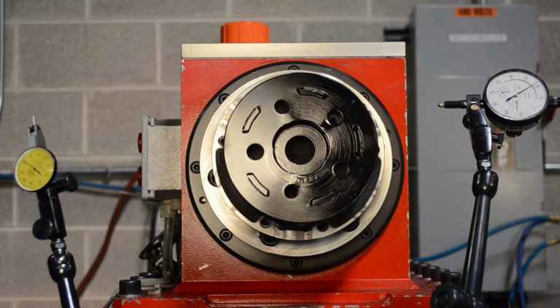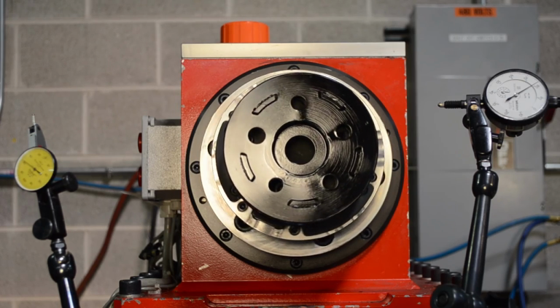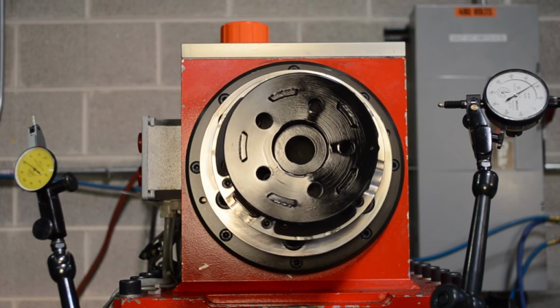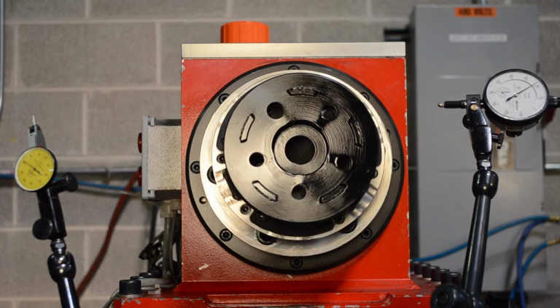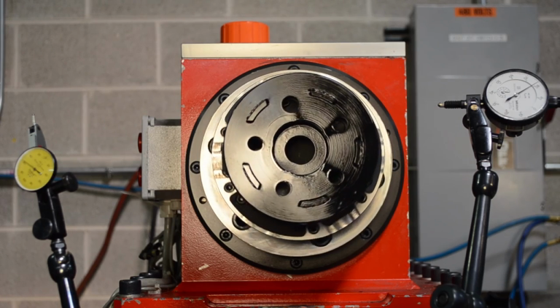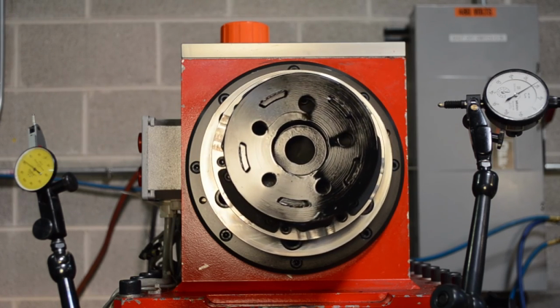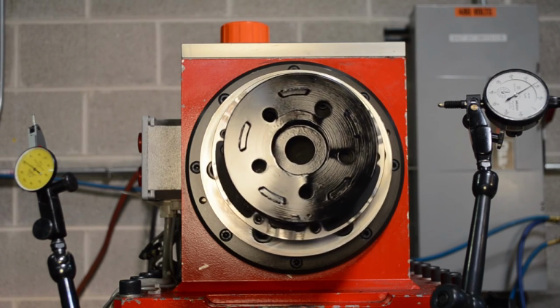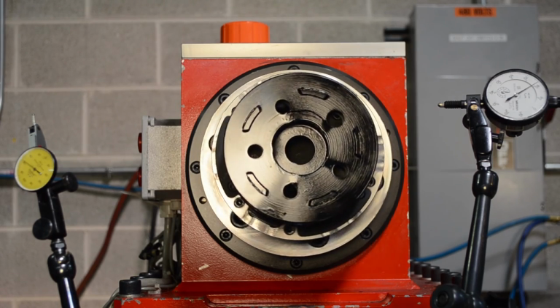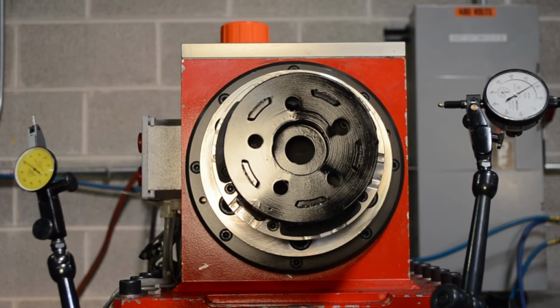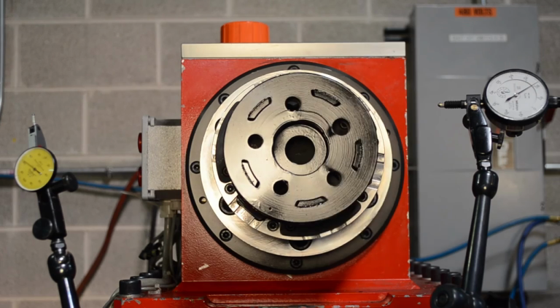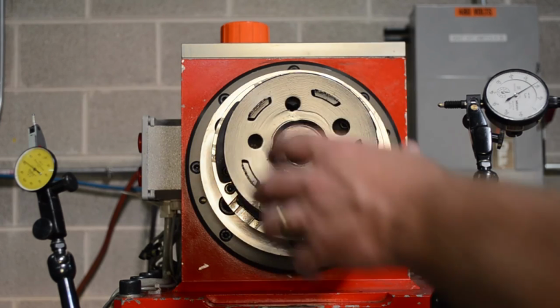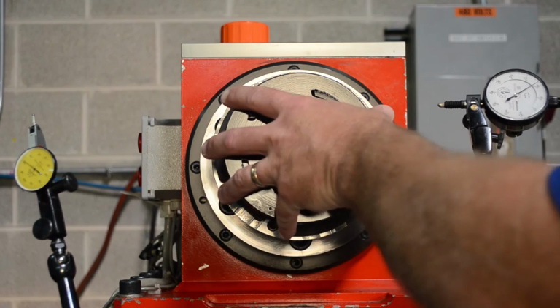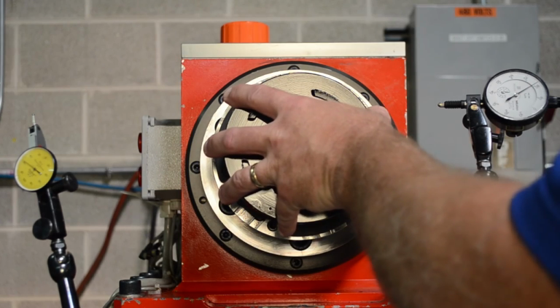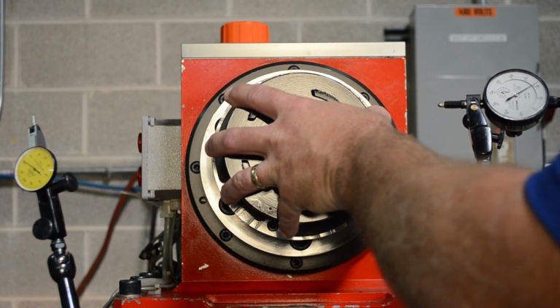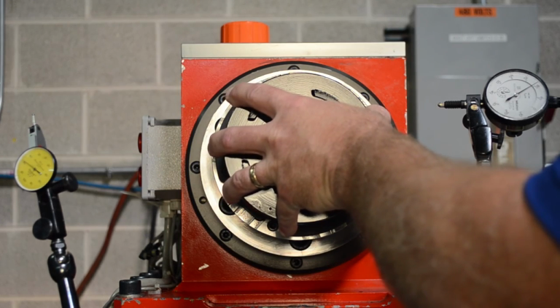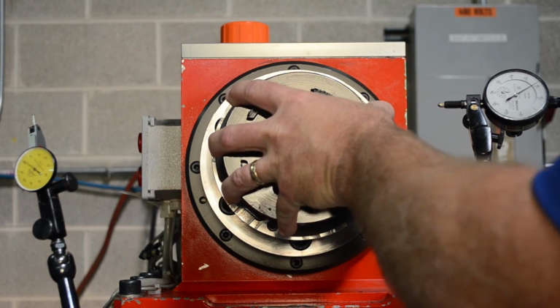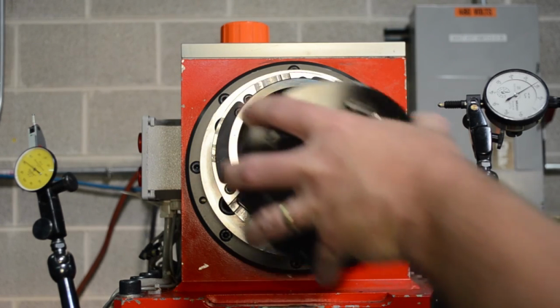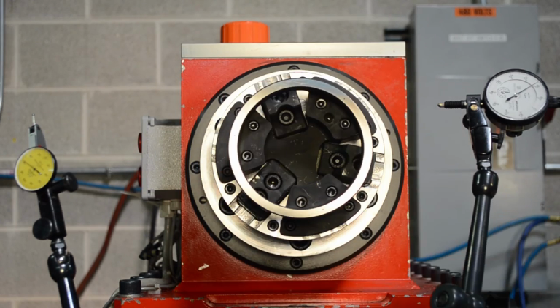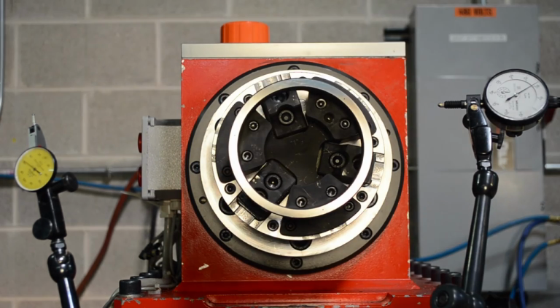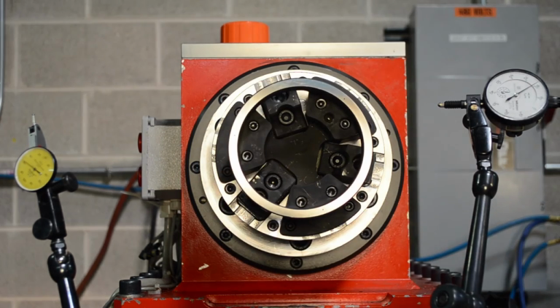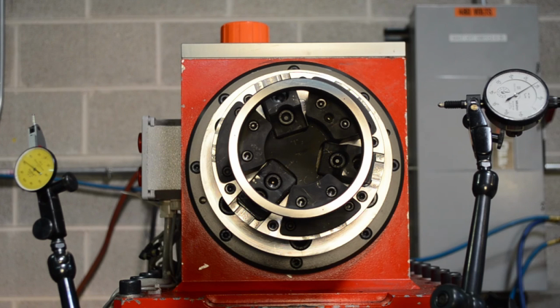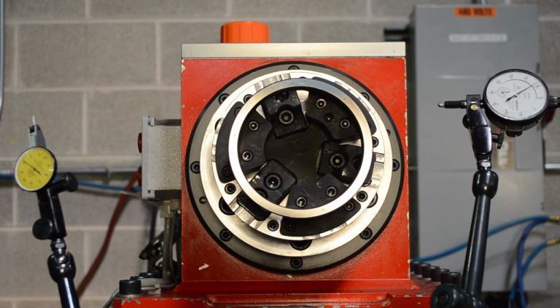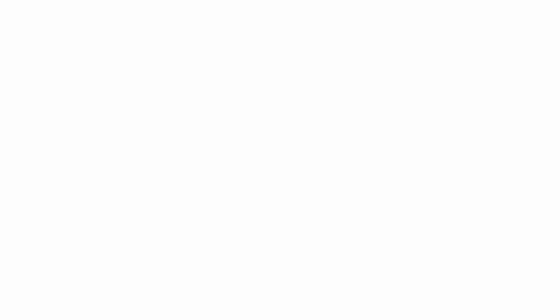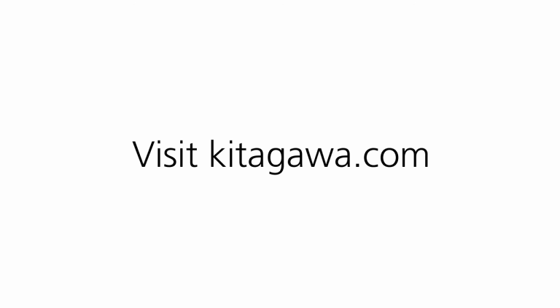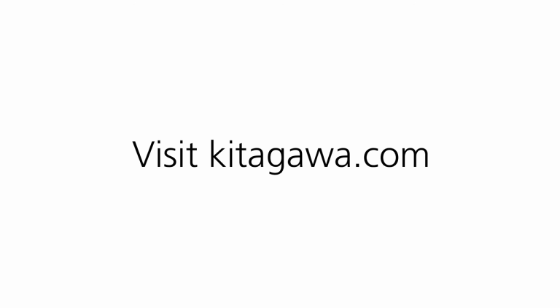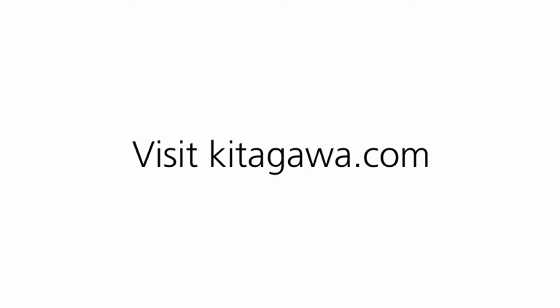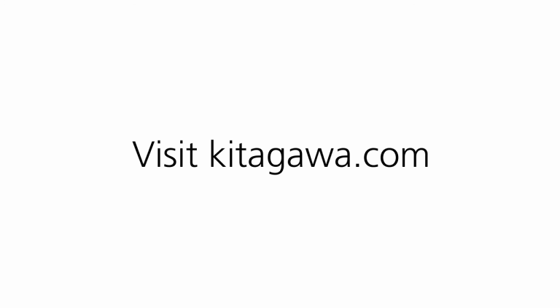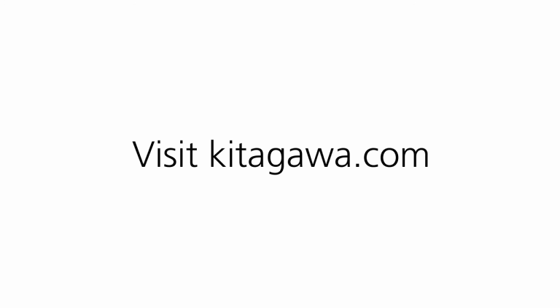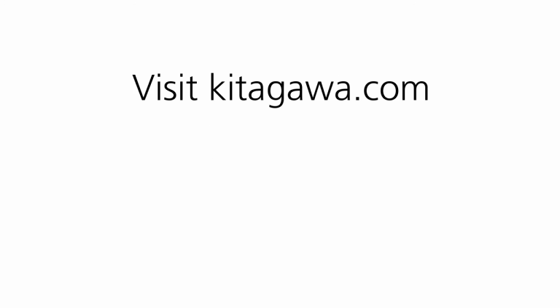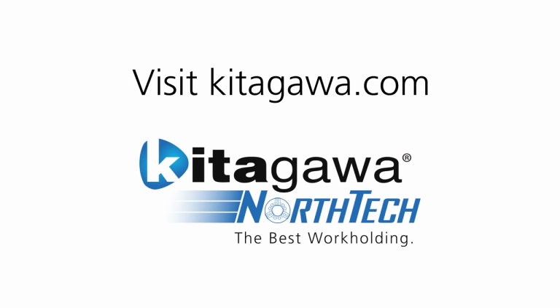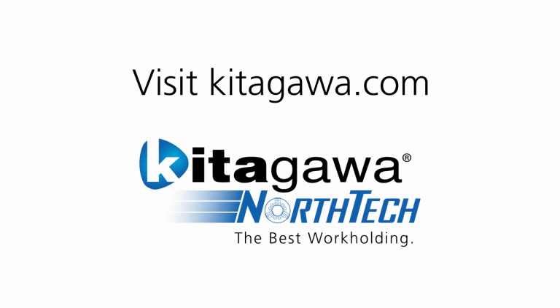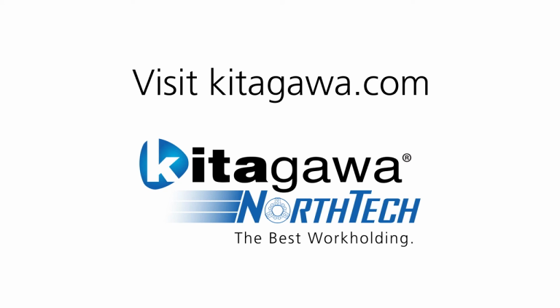So whatever your productivity challenges are, turn to Kitagawa North Tech's in-house productivity team for applications engineering assistance. We will deliver you the best workholding solution. Guaranteed.